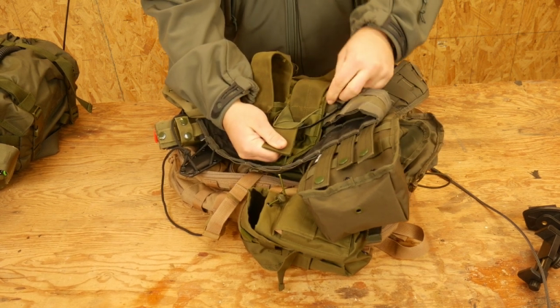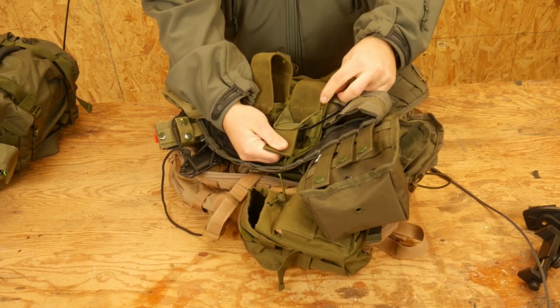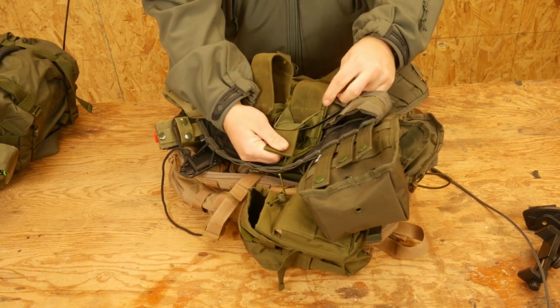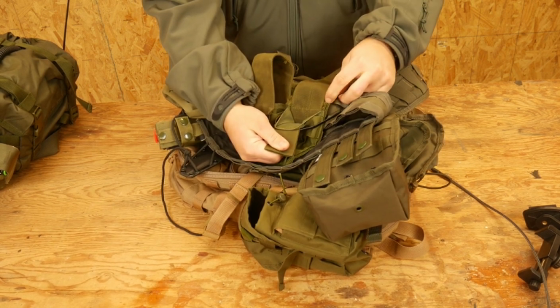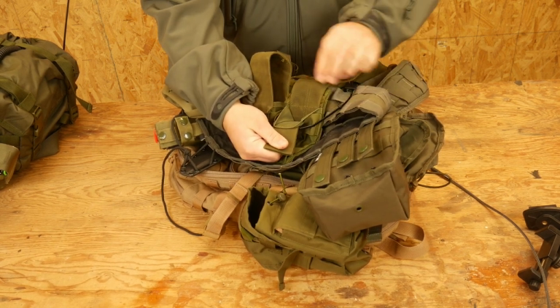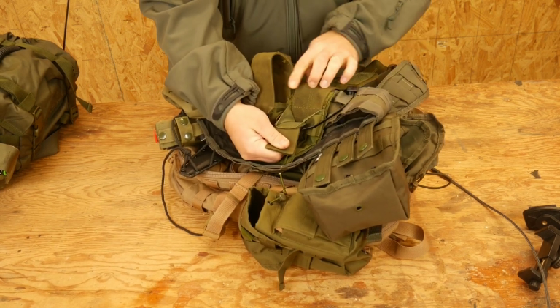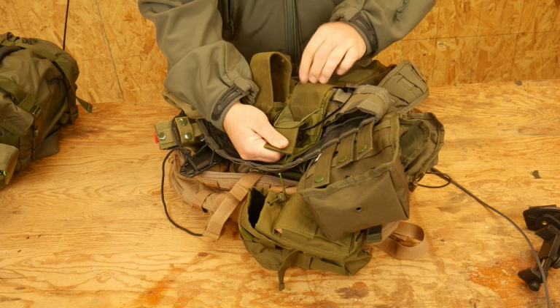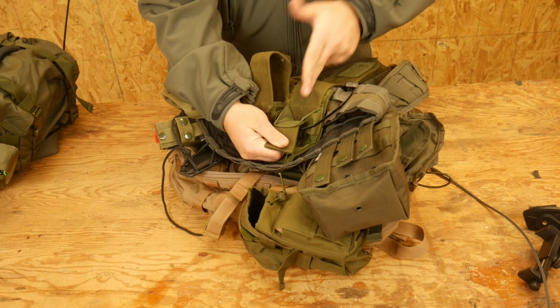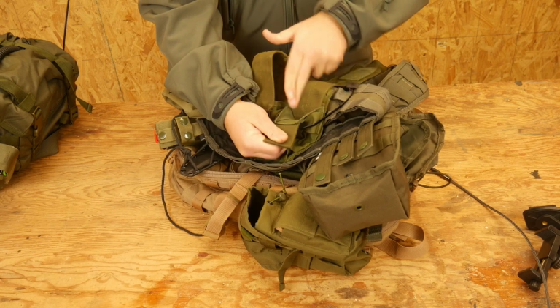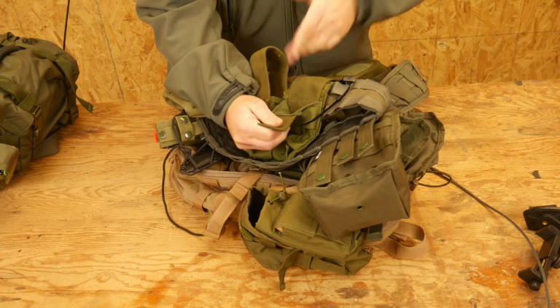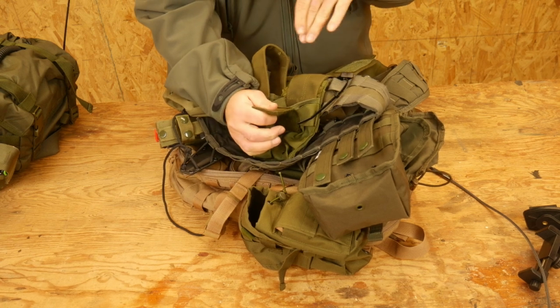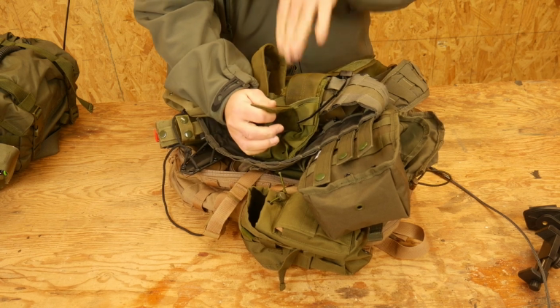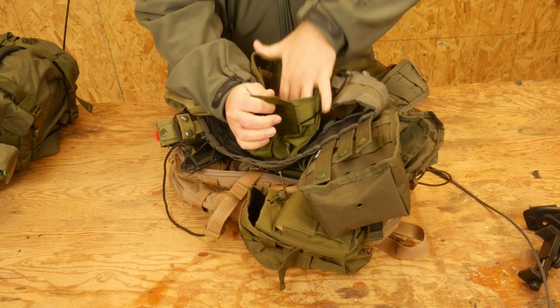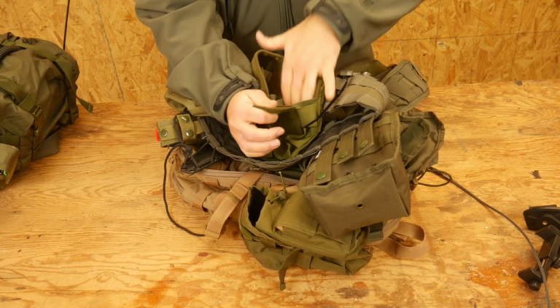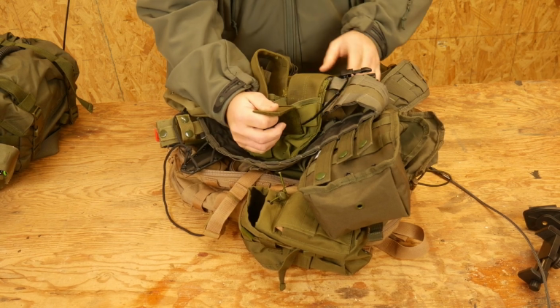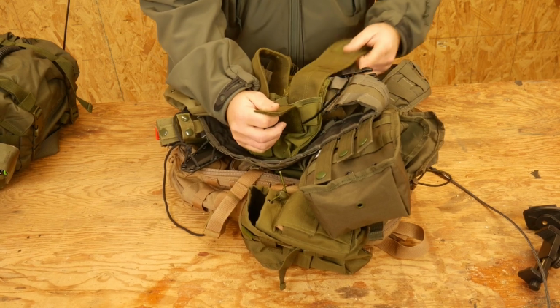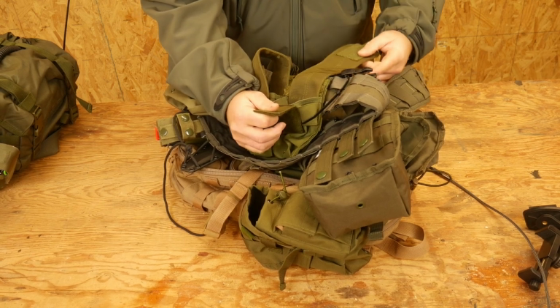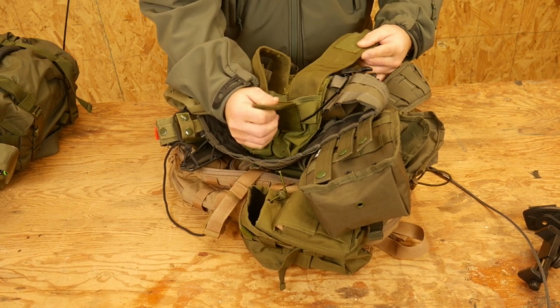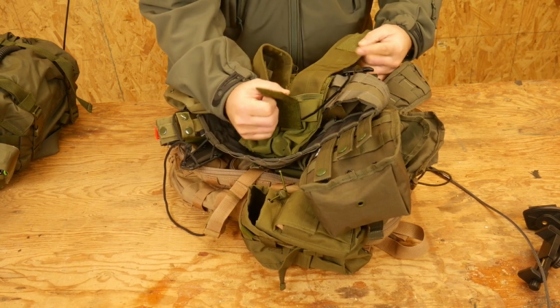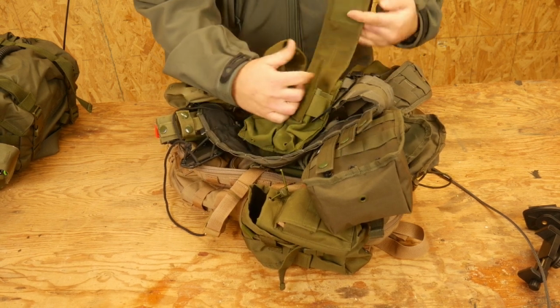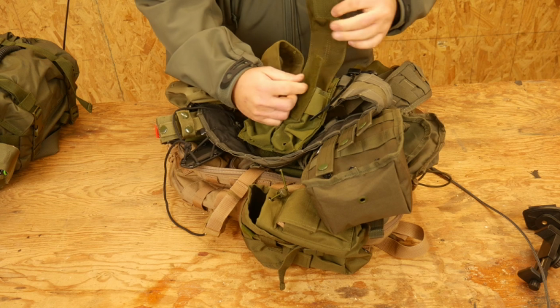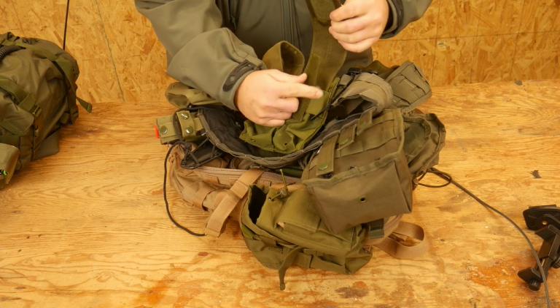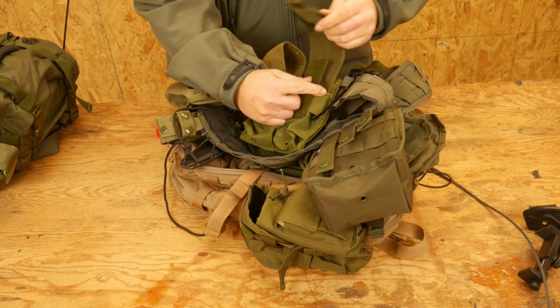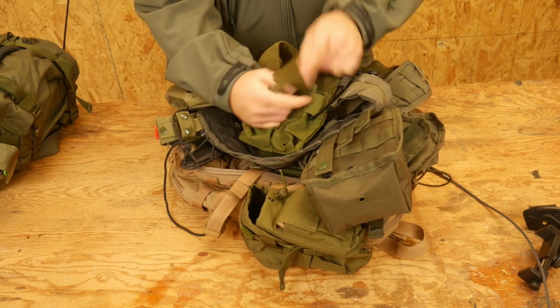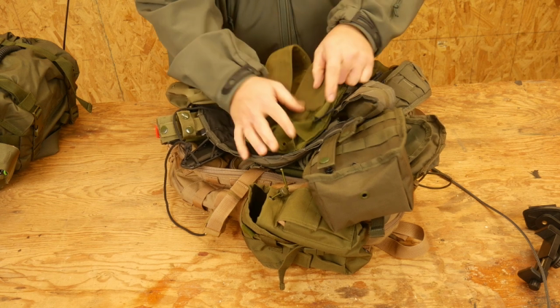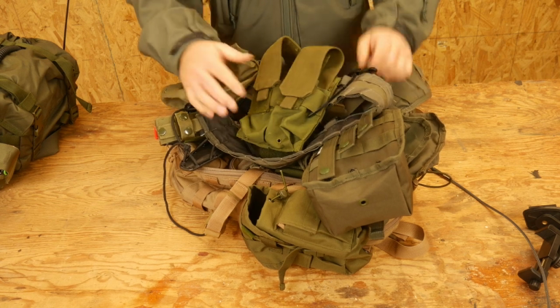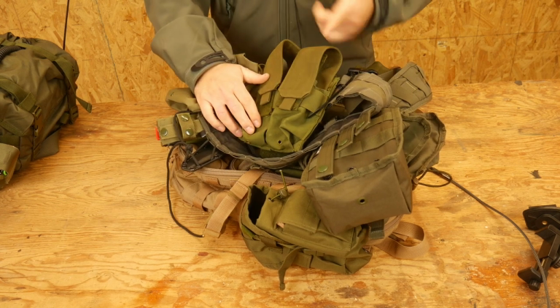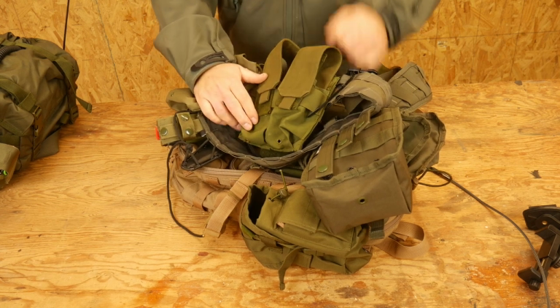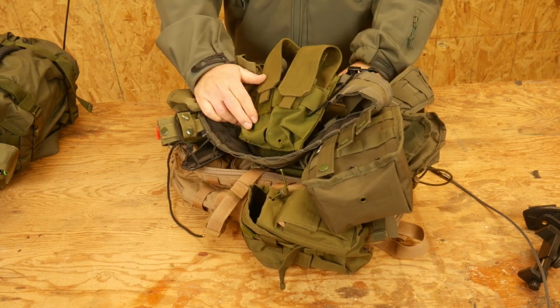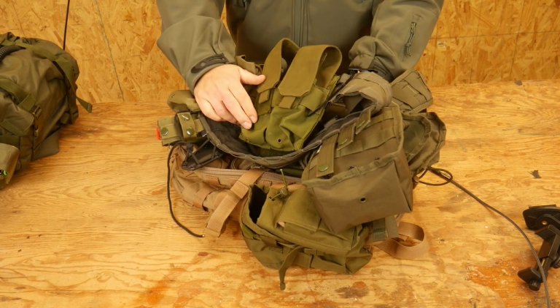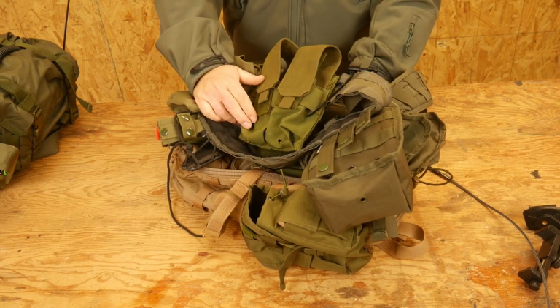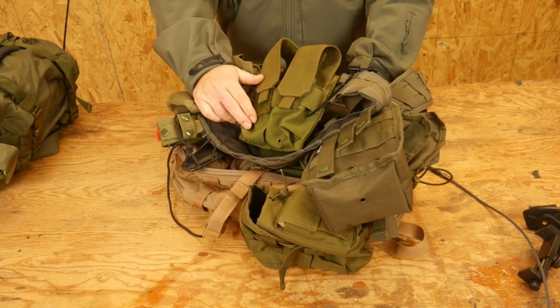It used to be right about here, but I just cut it off entirely. And now I can tack reload in and out of this pouch a lot easier. Do brave deeds and endure.